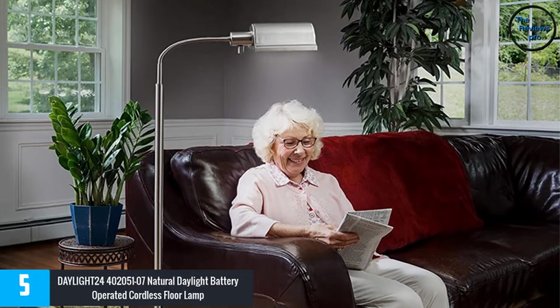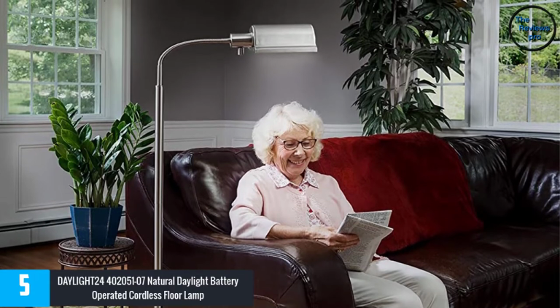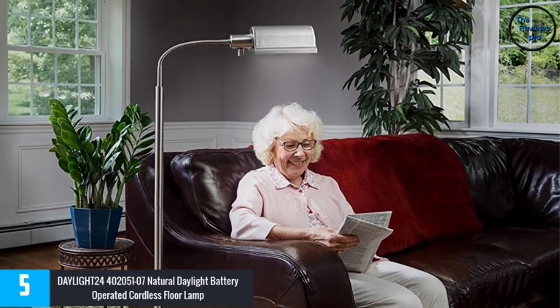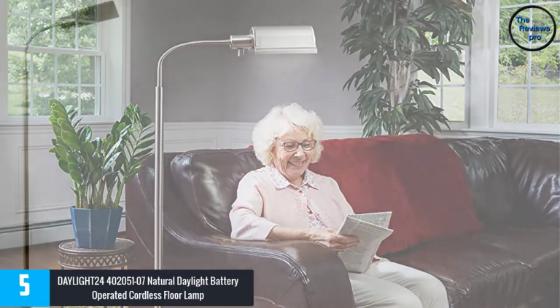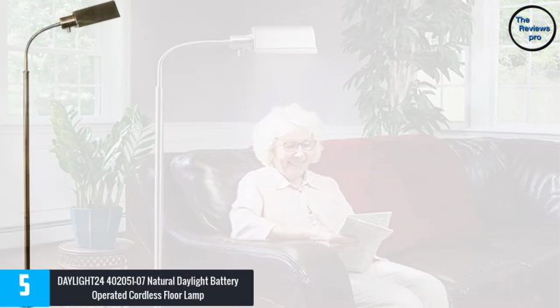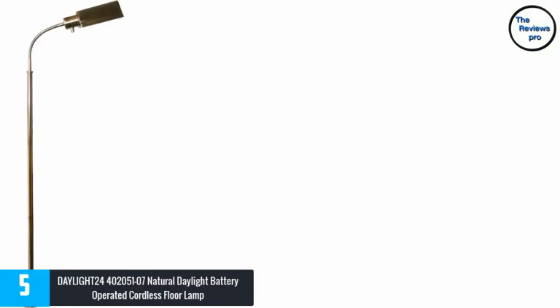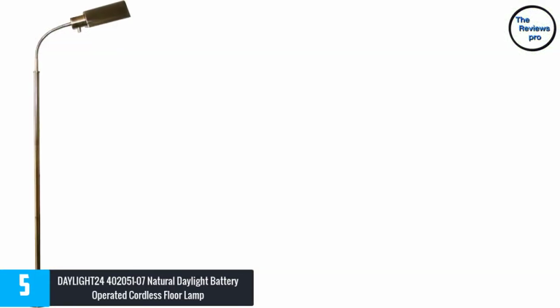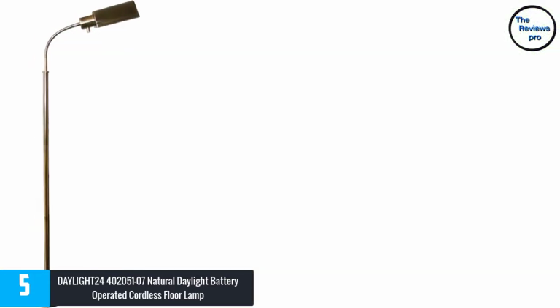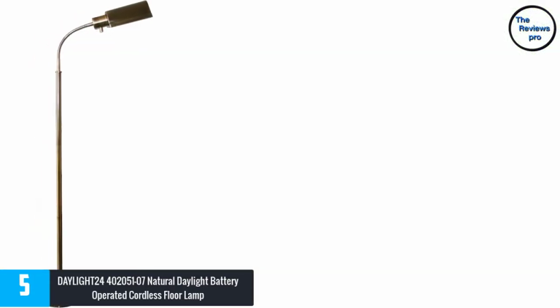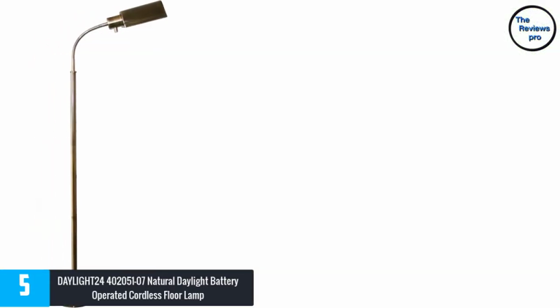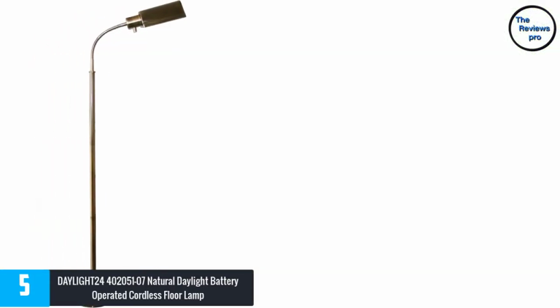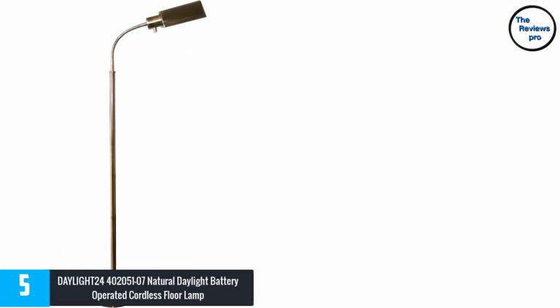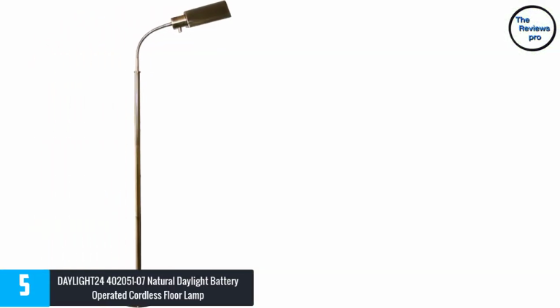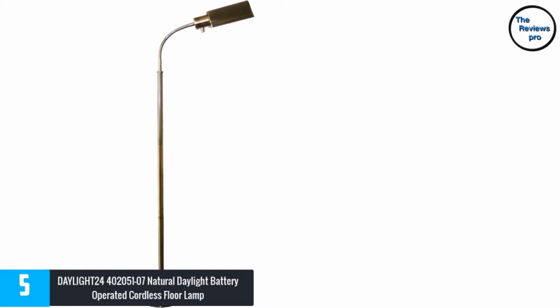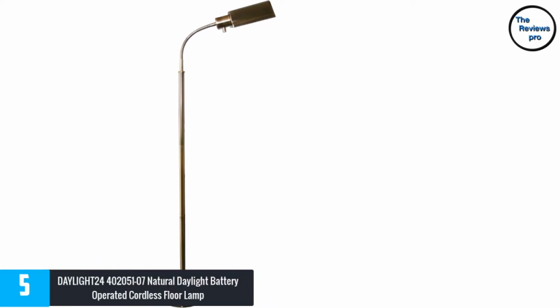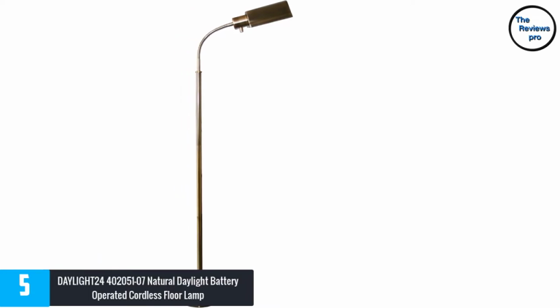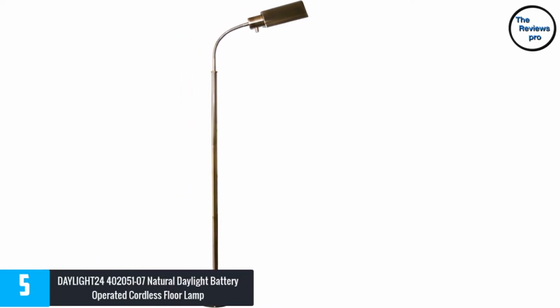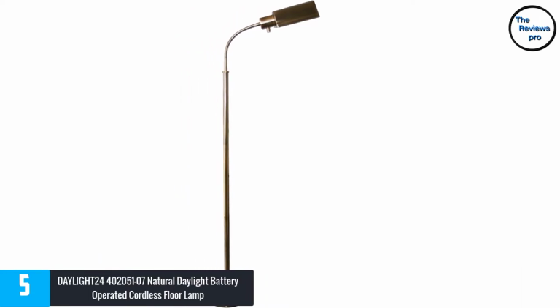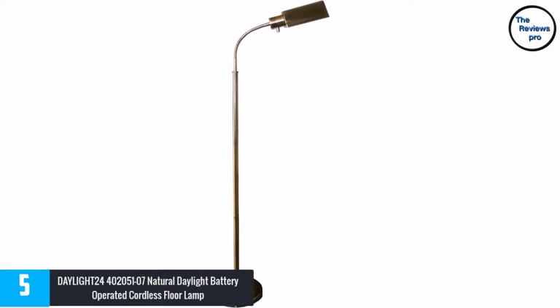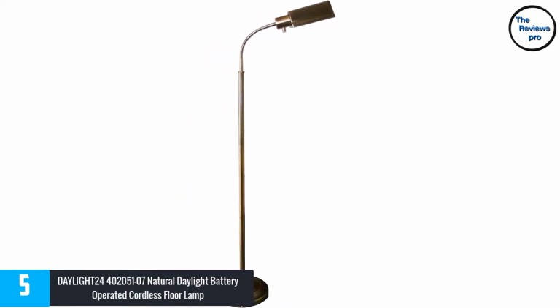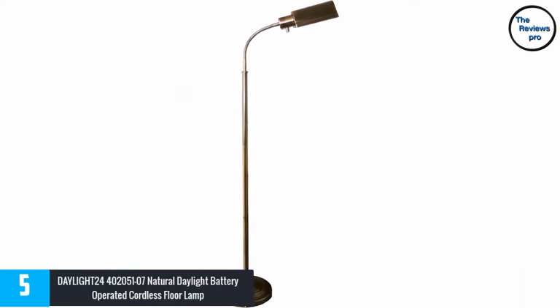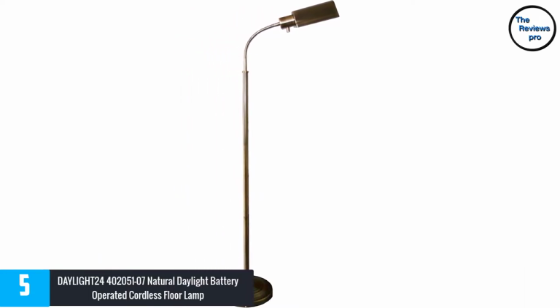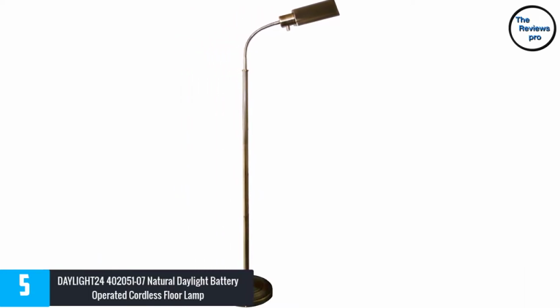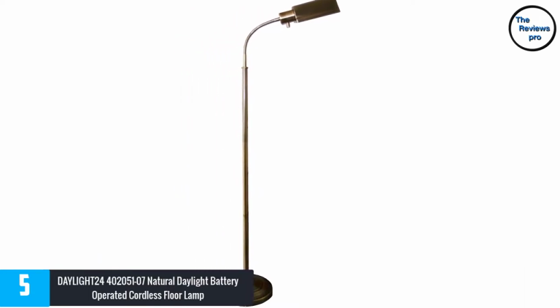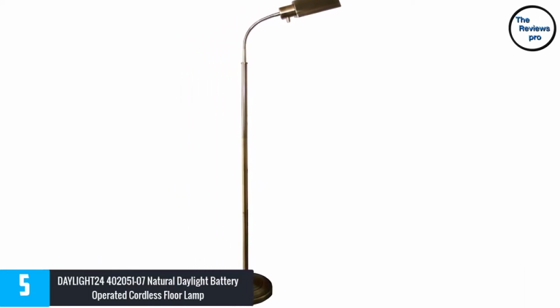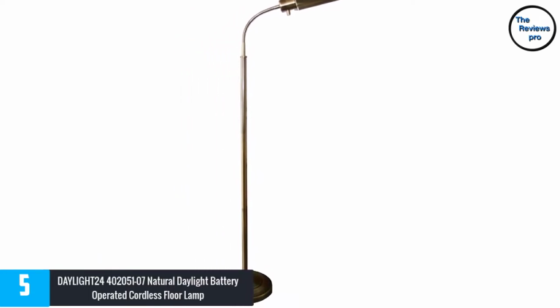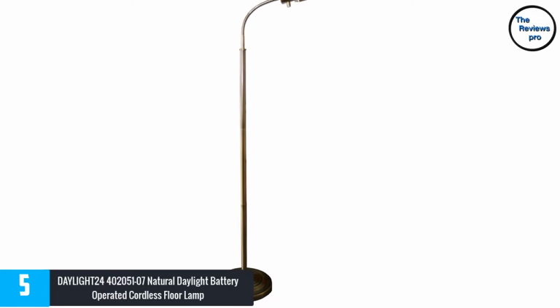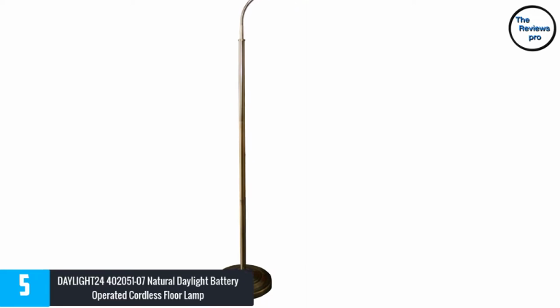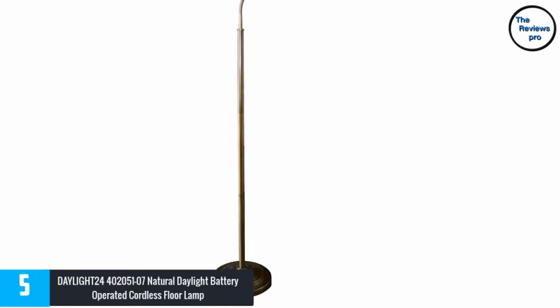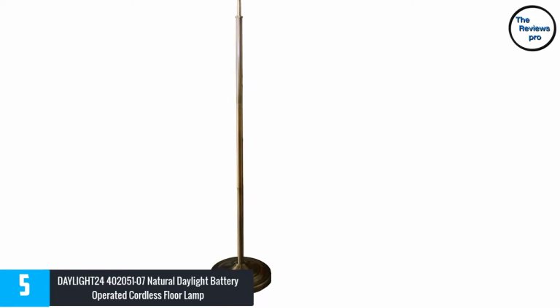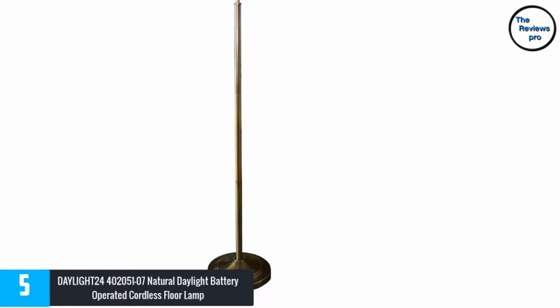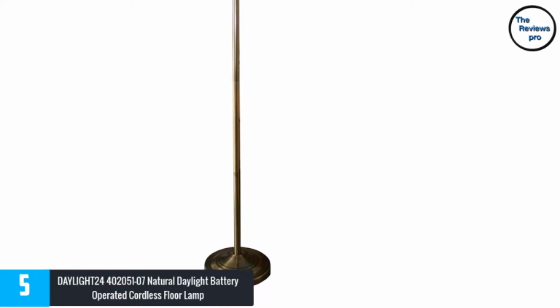It sits perfectly in your living room, bedroom, guest rooms, and office. This cordless lamp uses a traditional steel base pole with metal bankers, making the product very sturdy and stable.